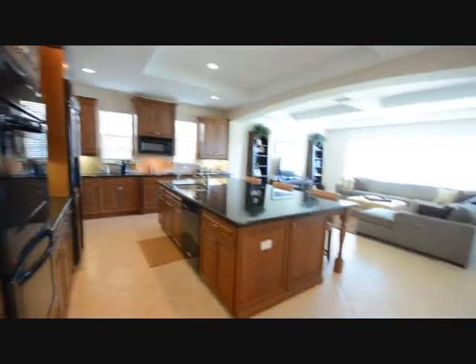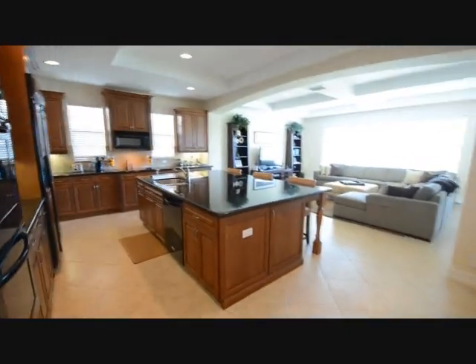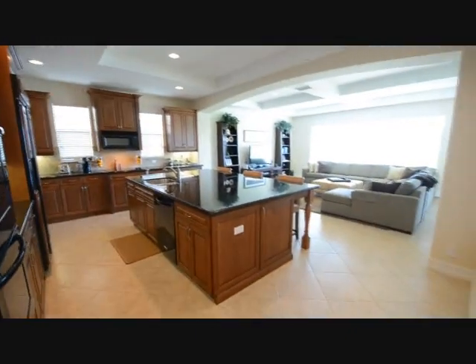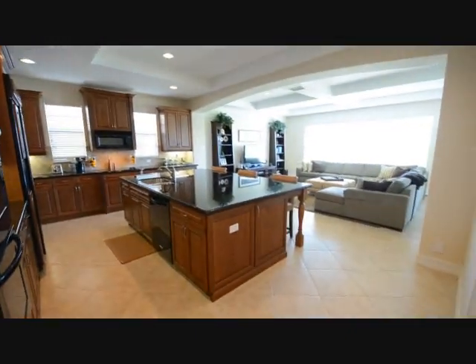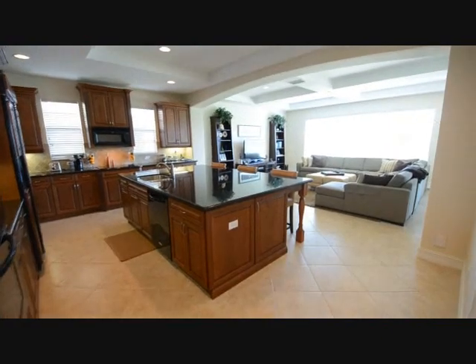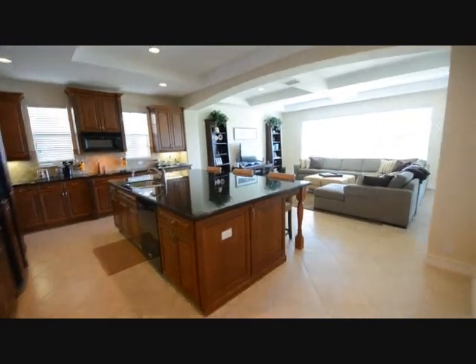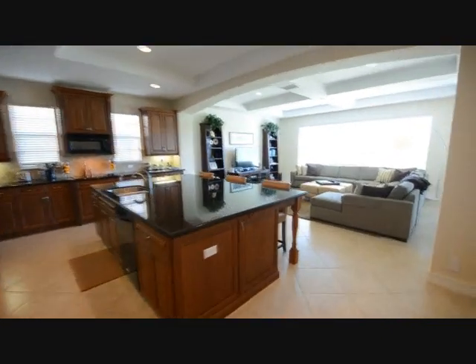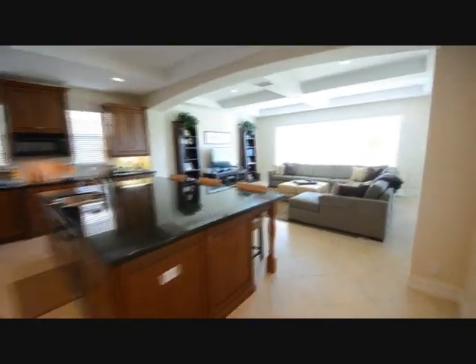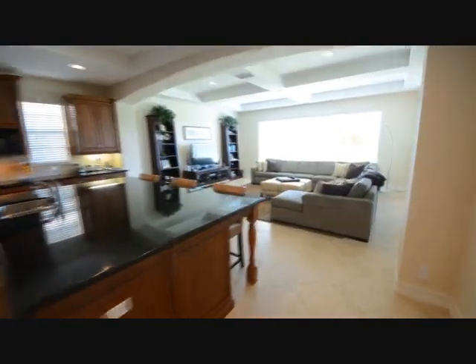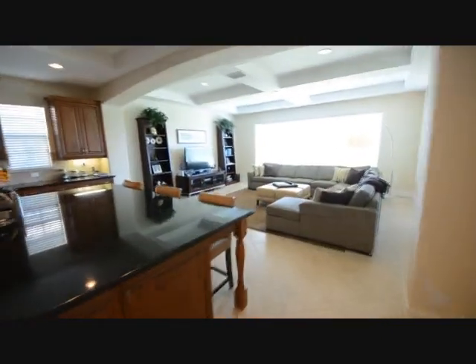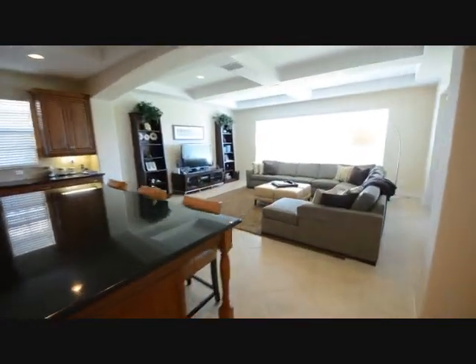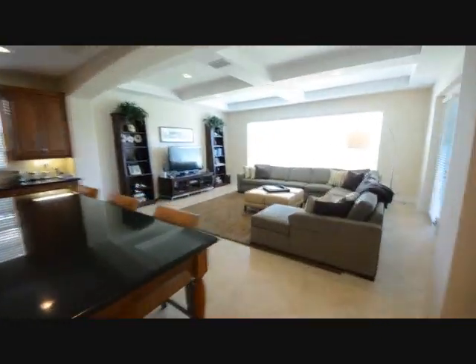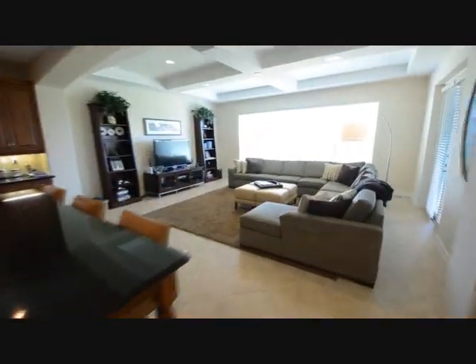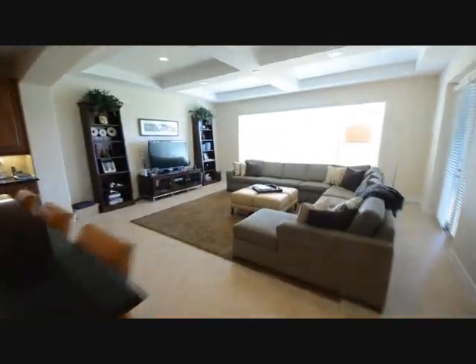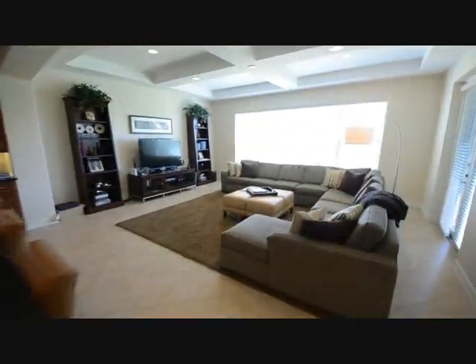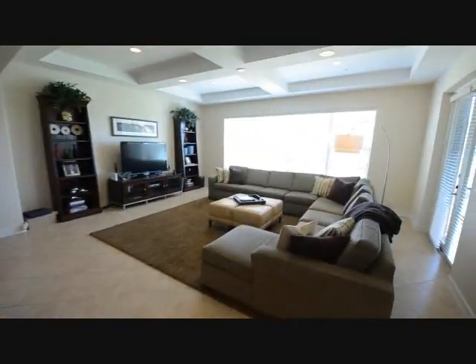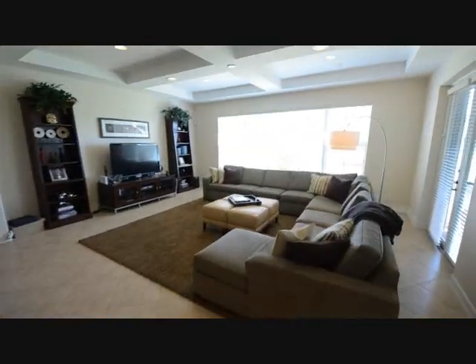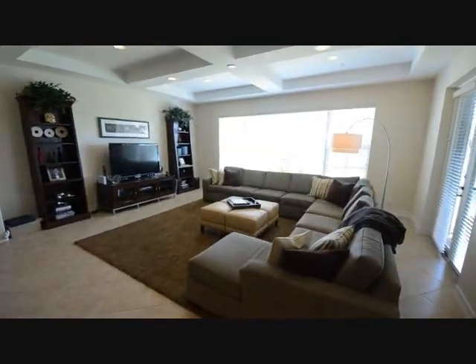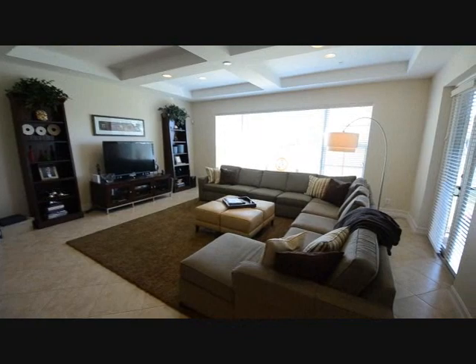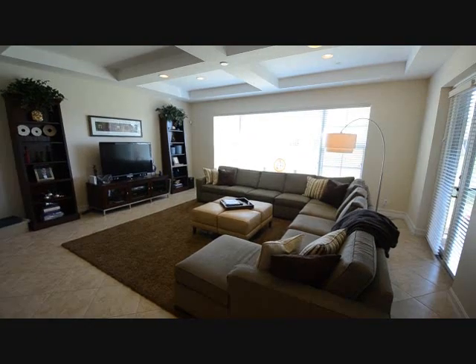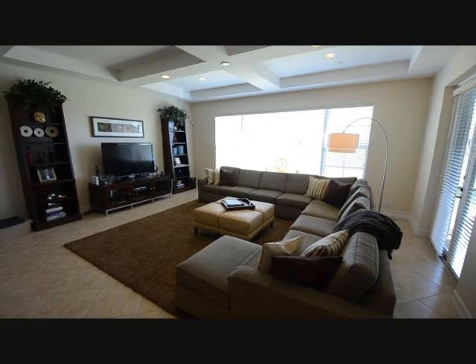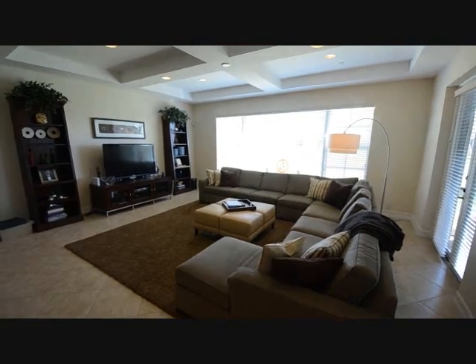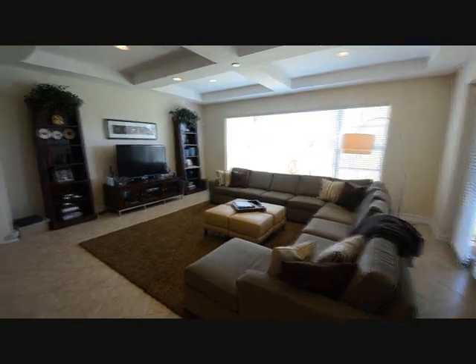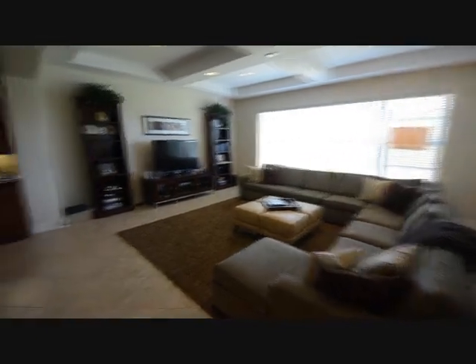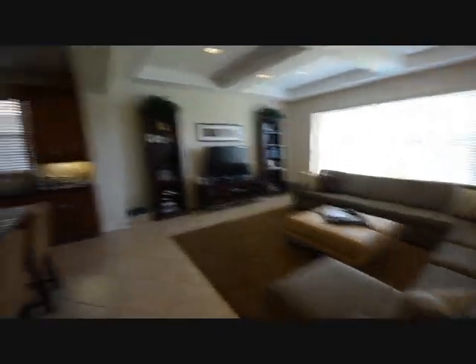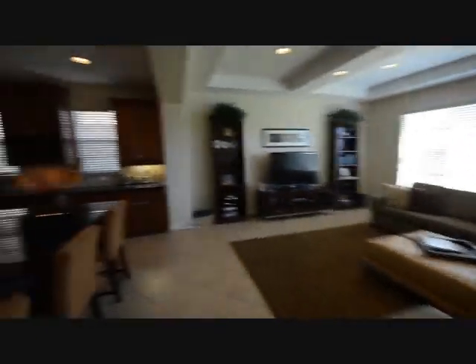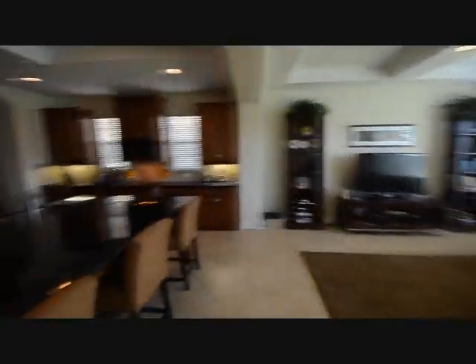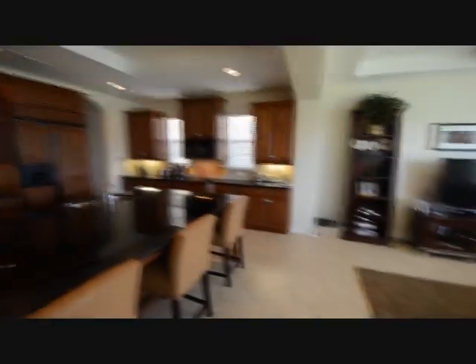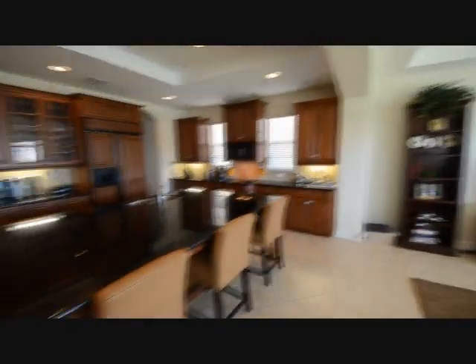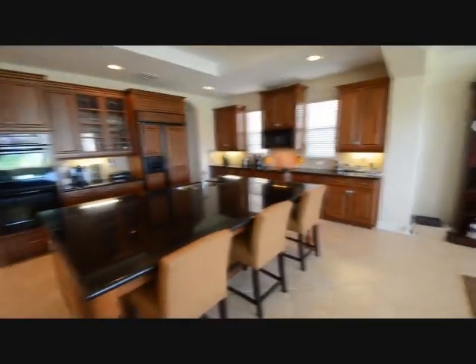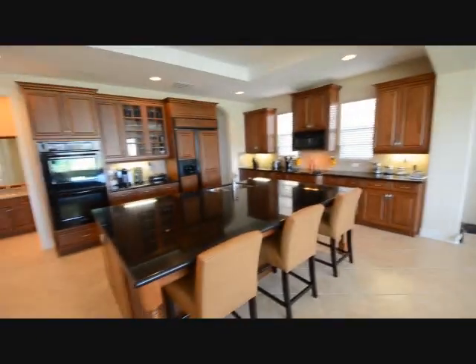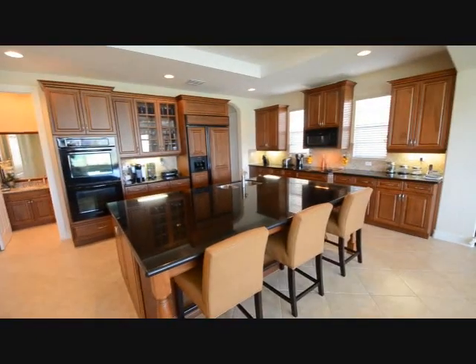We're entering now what I consider to be the real heart of the house — the kitchen and the family room area. Again, tray ceilings and recessed lighting. There's a huge space here for your family to hang out and for you to entertain.